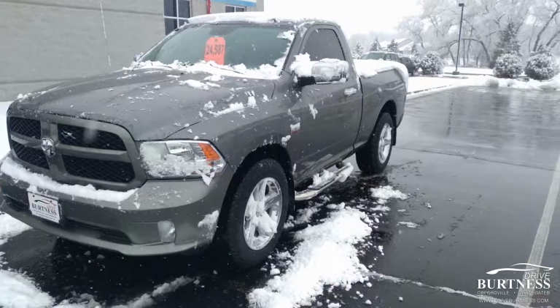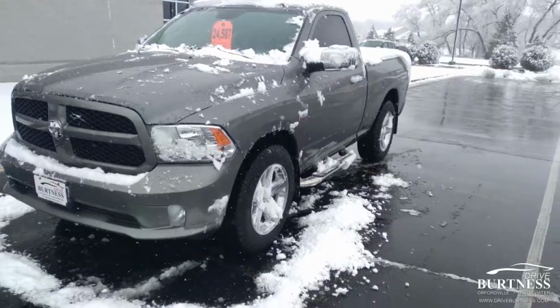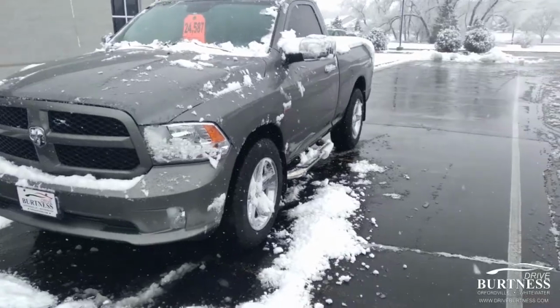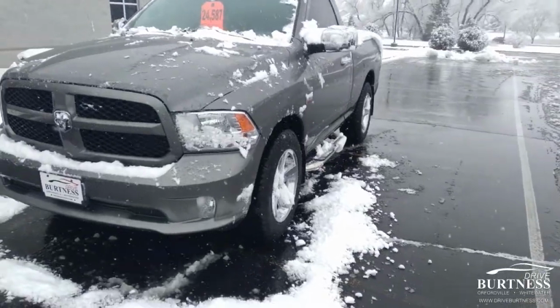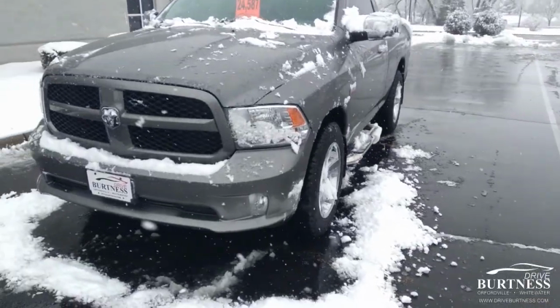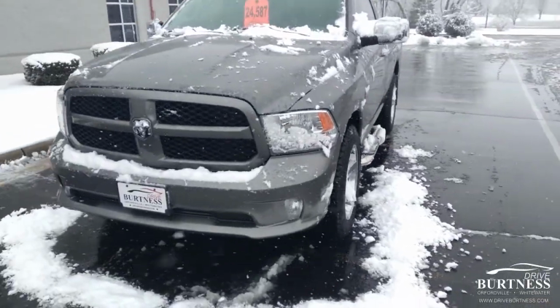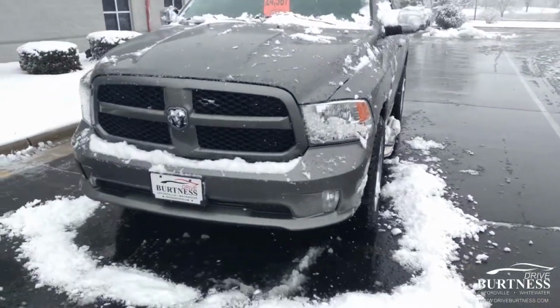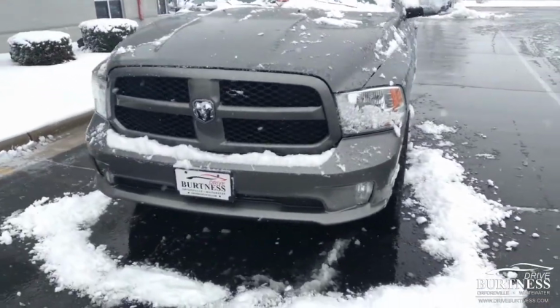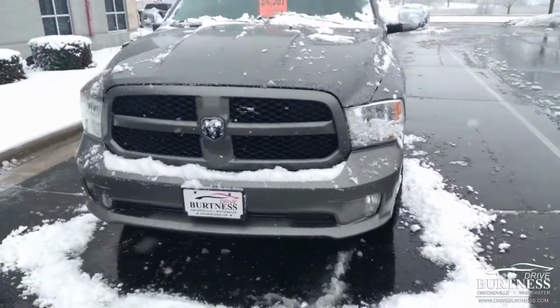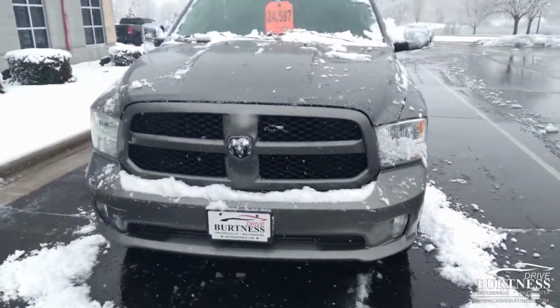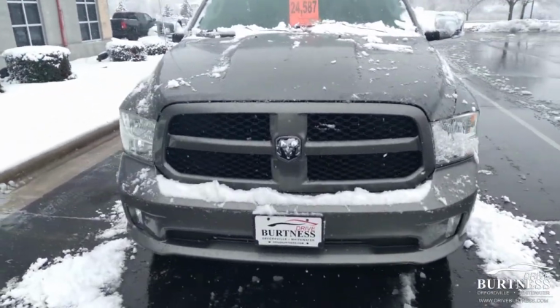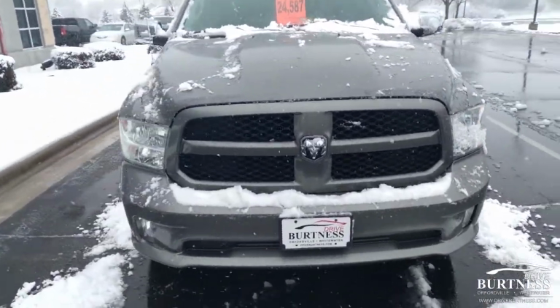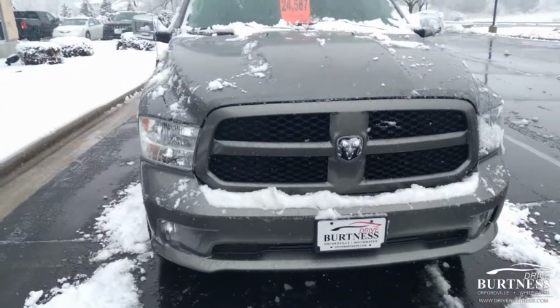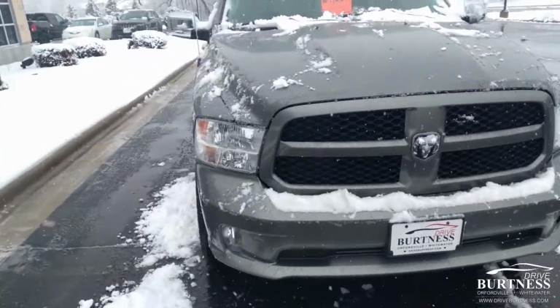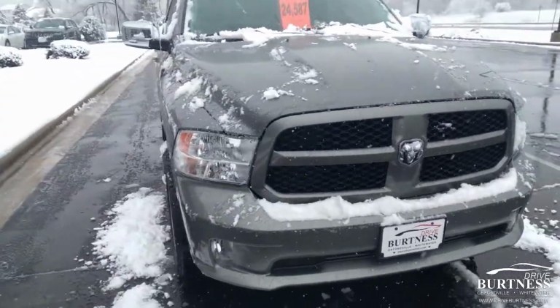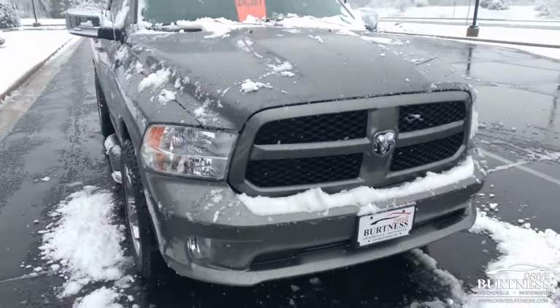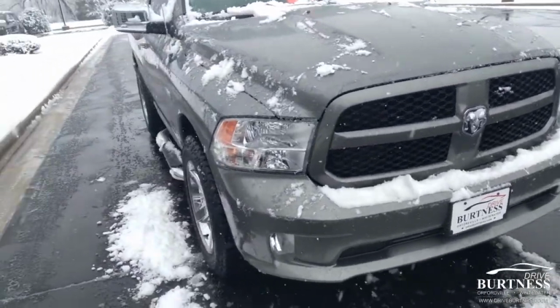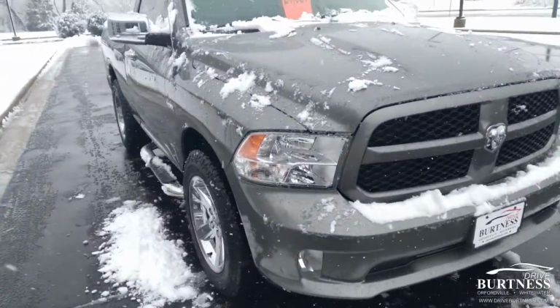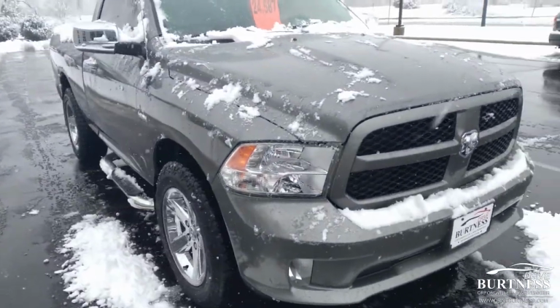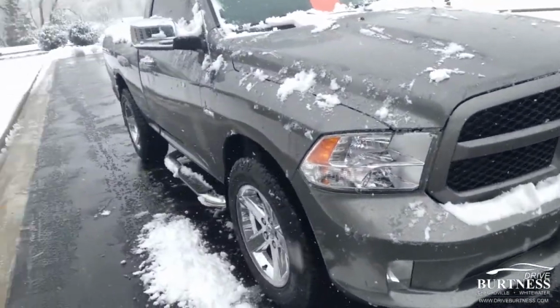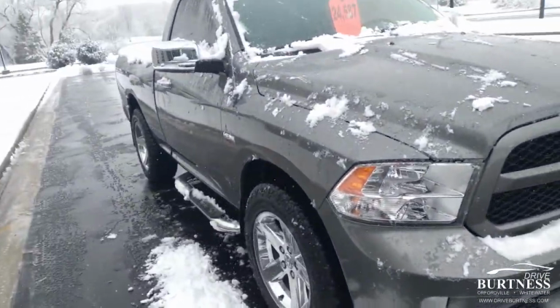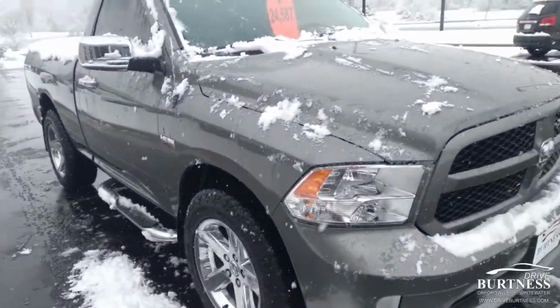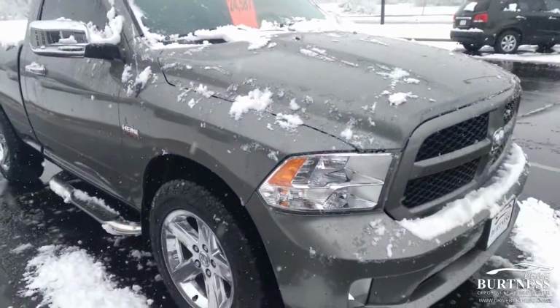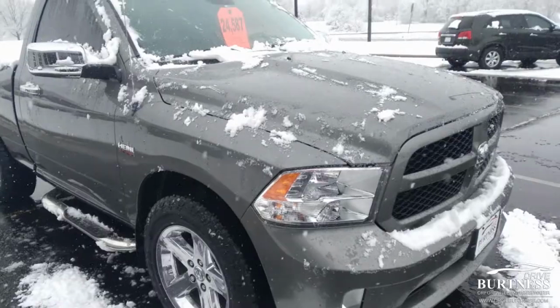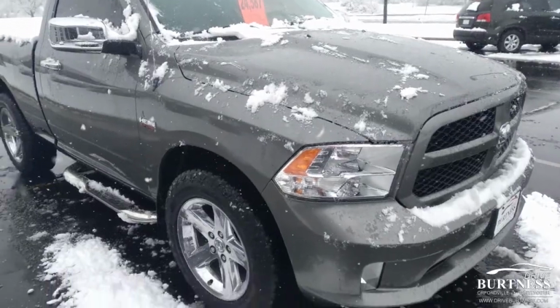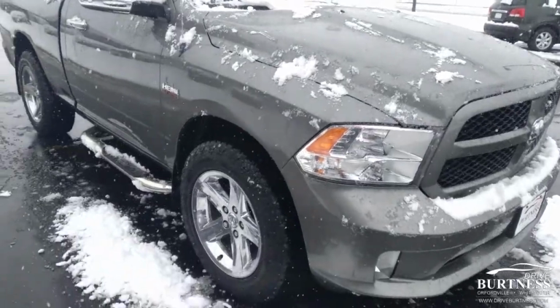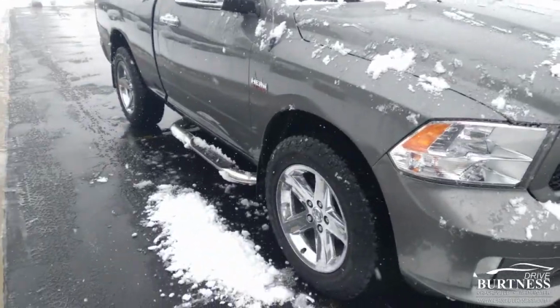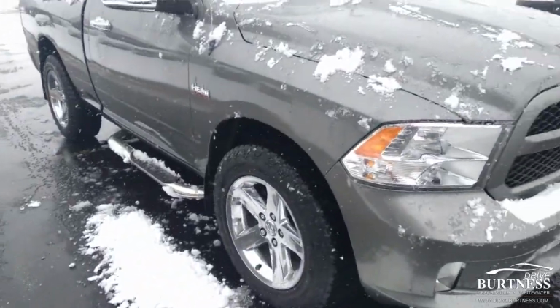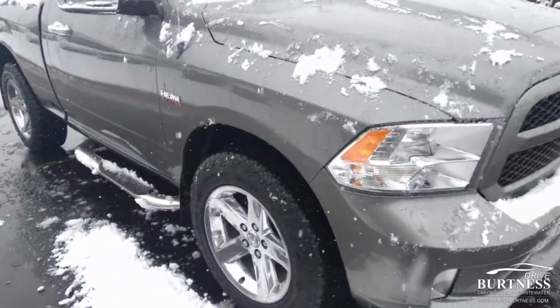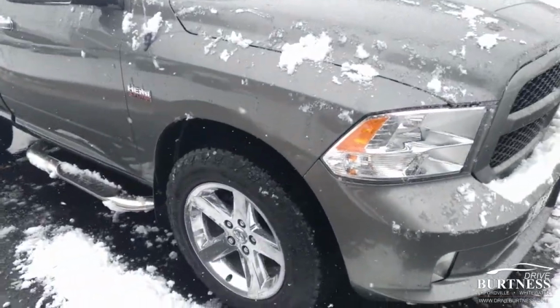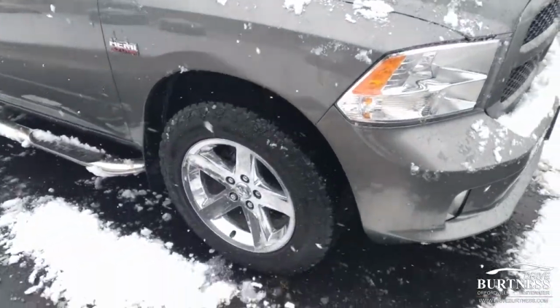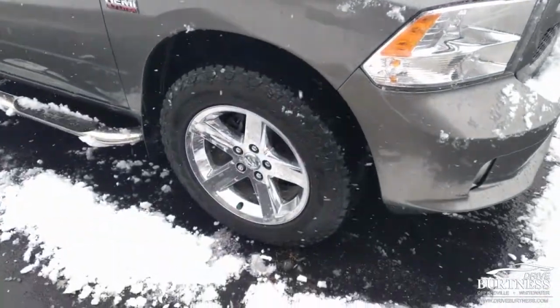Hi everyone, this is Matt Miller here at Berkness Chrysler Dodge Jeep Ram in Whitewater. I just want to give you a quick walk around this snowy Thursday morning of the 2013 Ram Tradesman we have here on the lot.